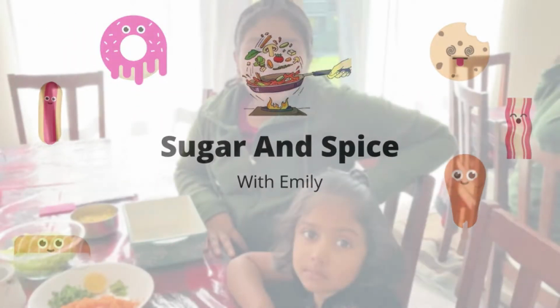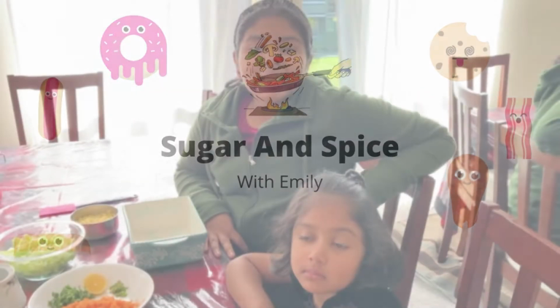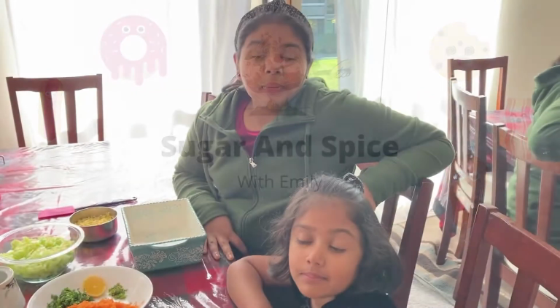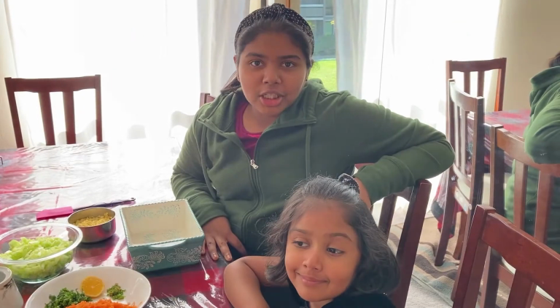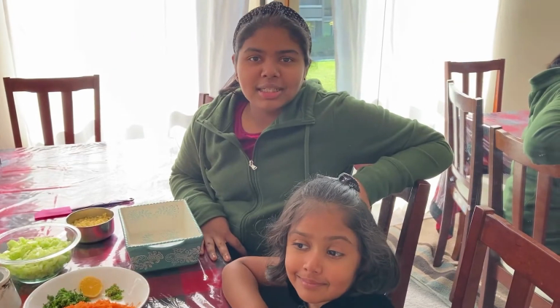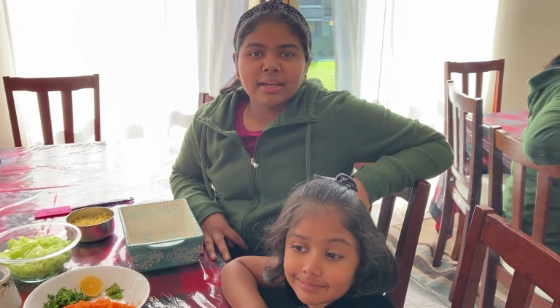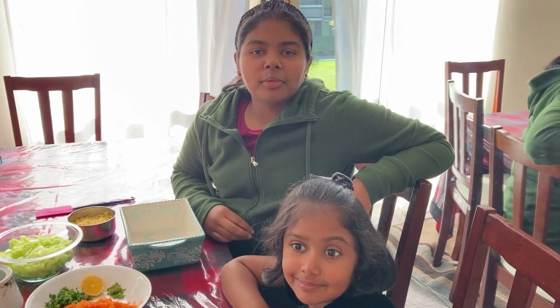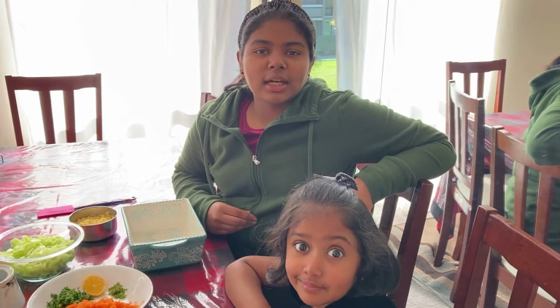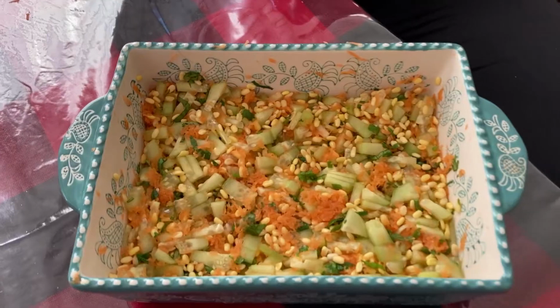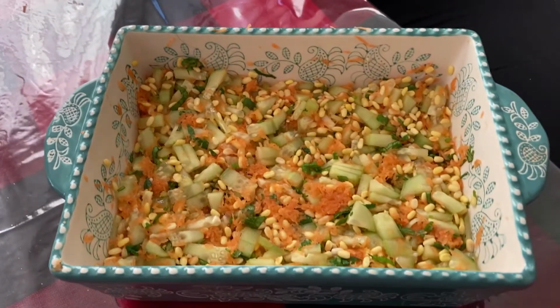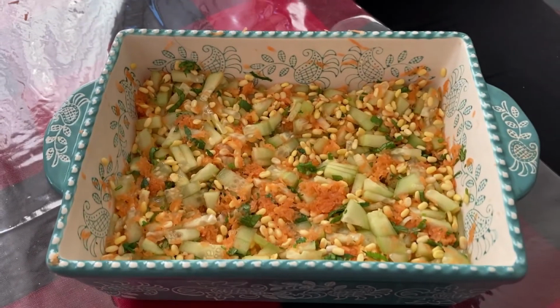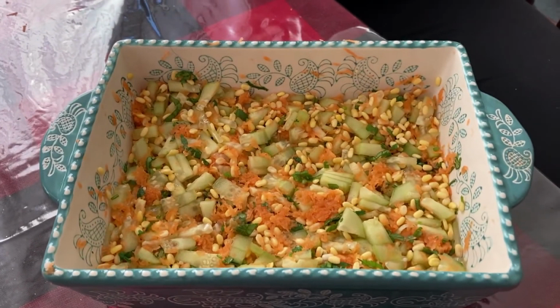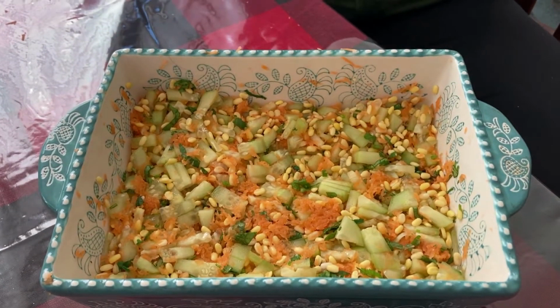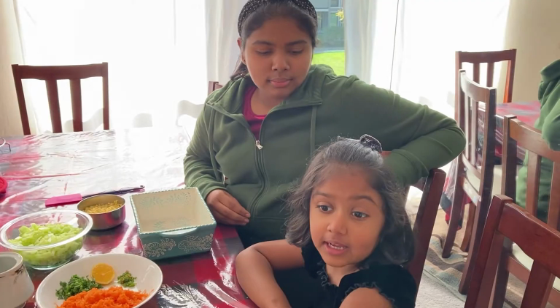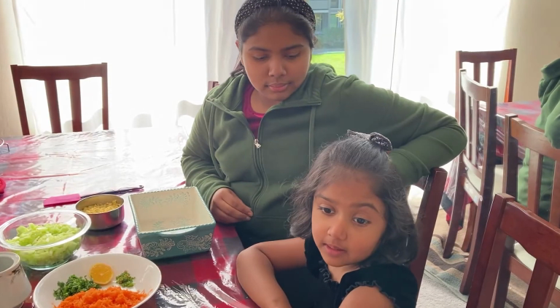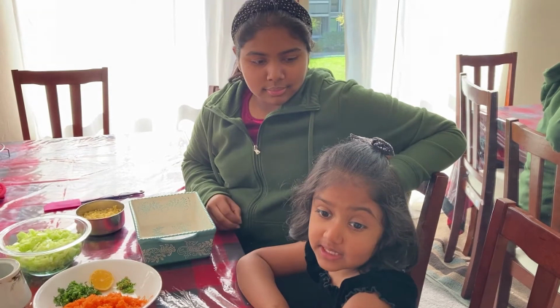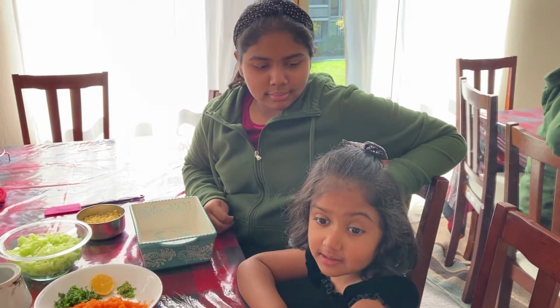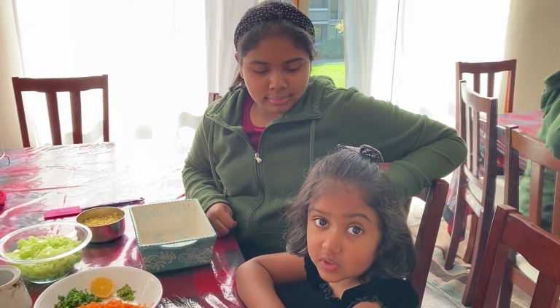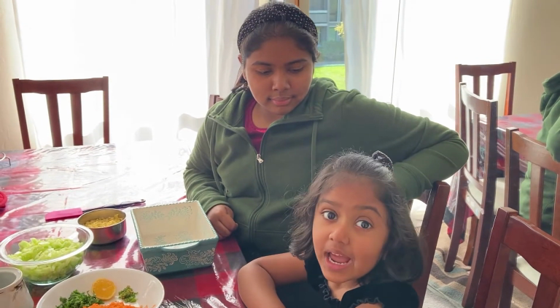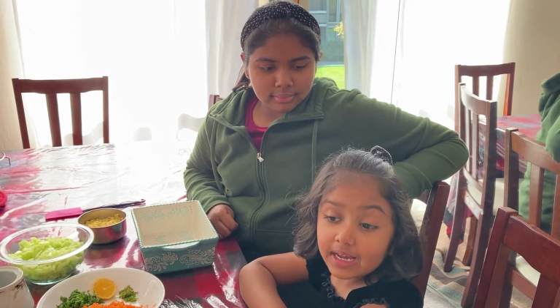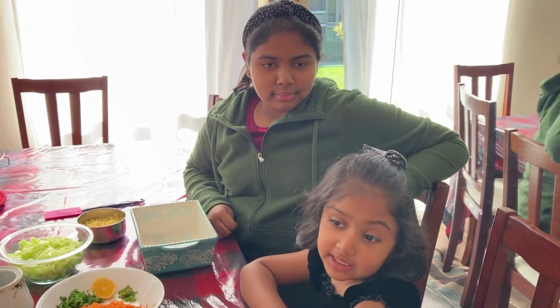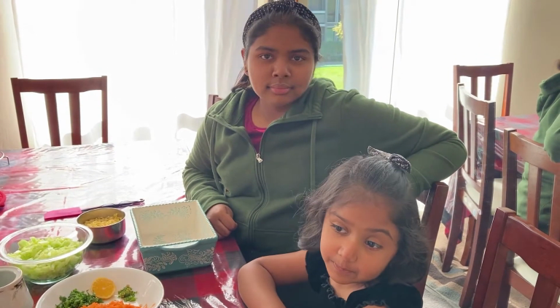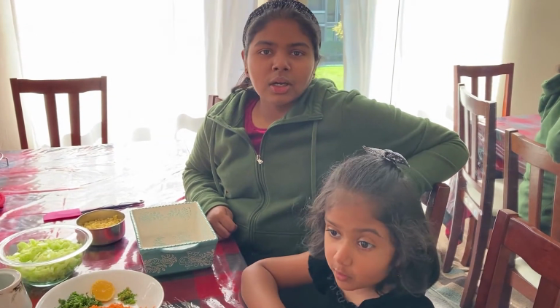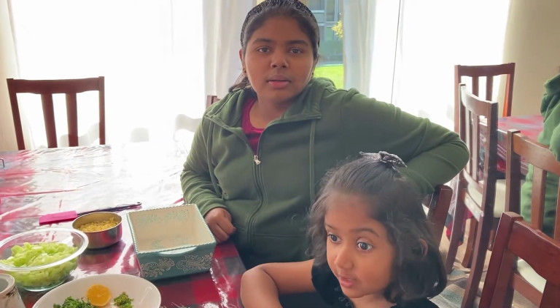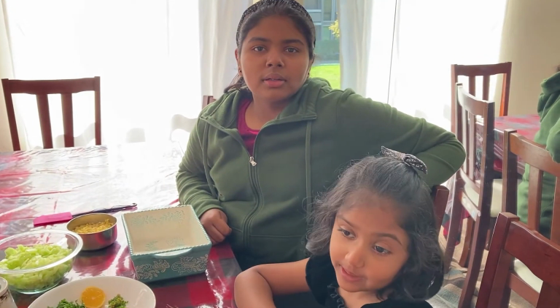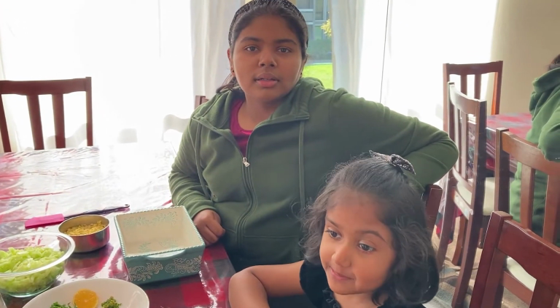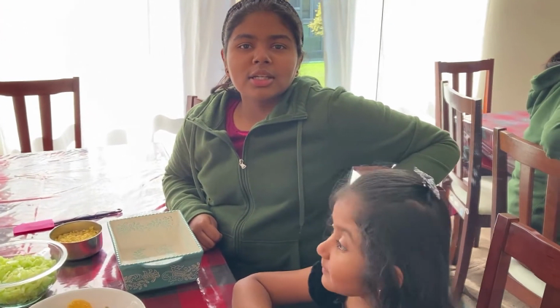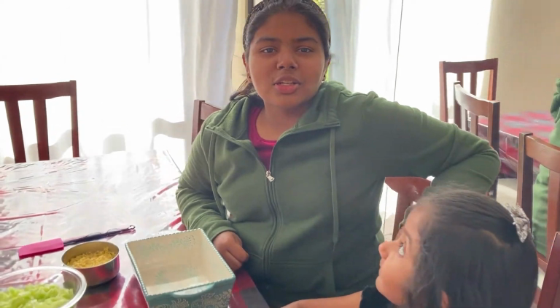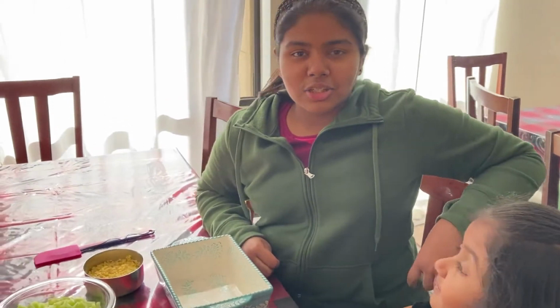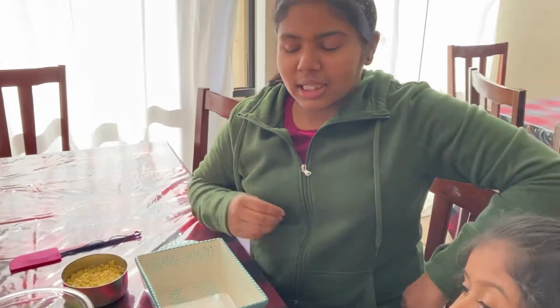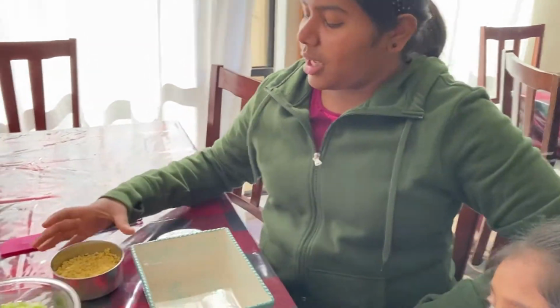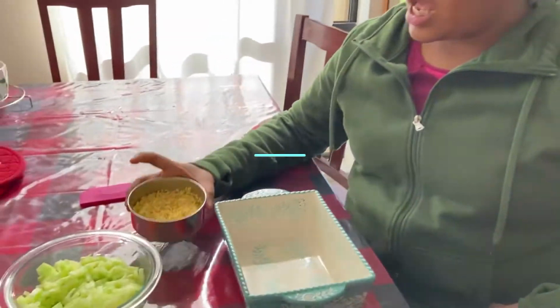Hey guys, welcome back to my channel. Today we're going to be making a Karnataka style salad called kosambari. I'm Emily's younger sister and I'm going to help with the kosambari.